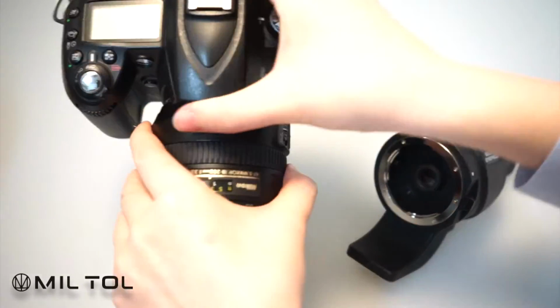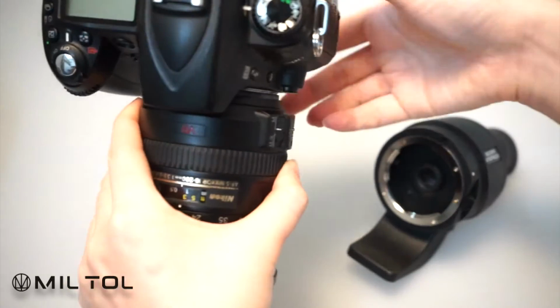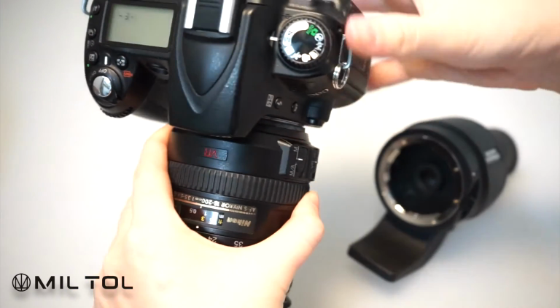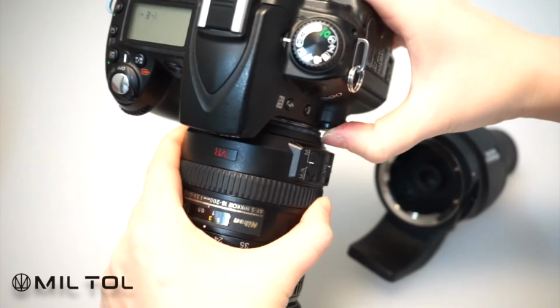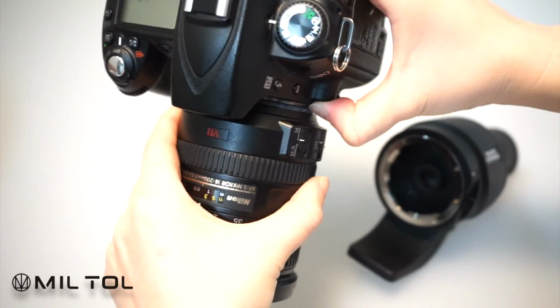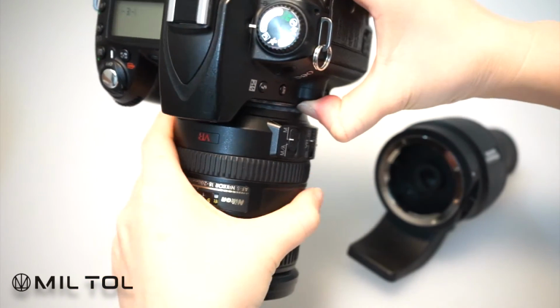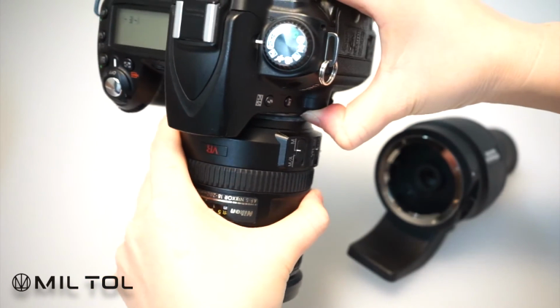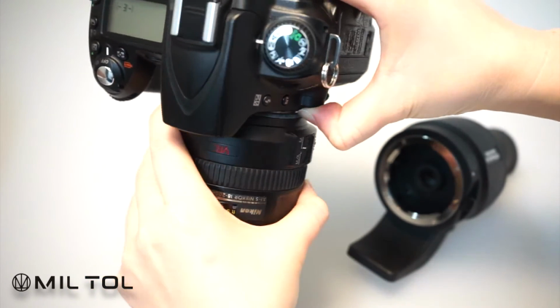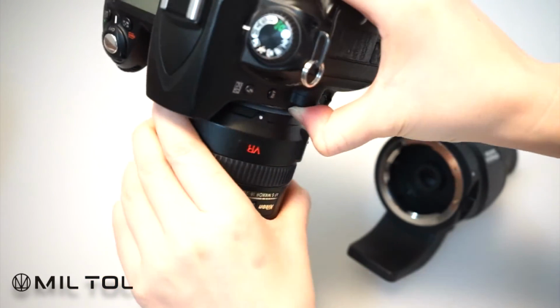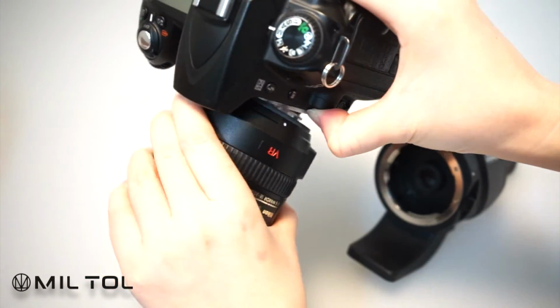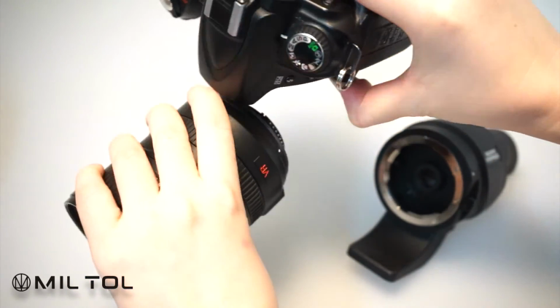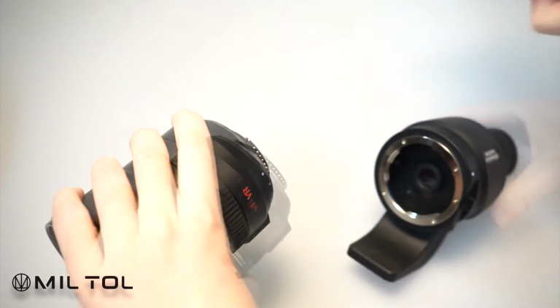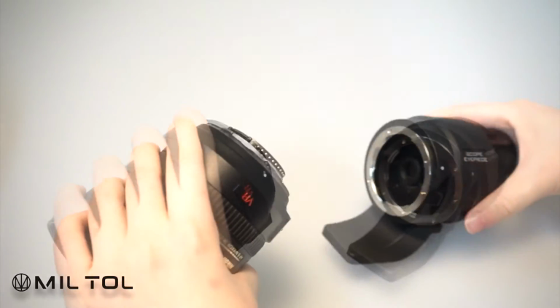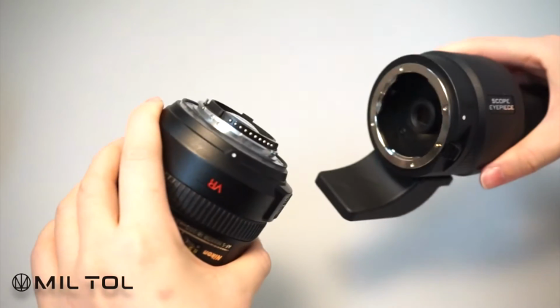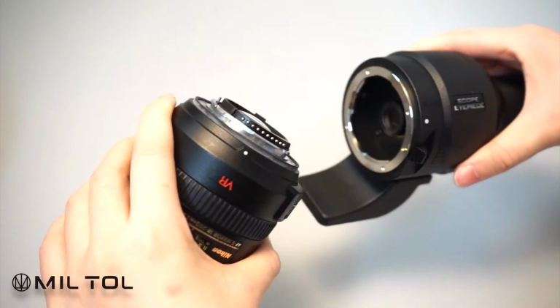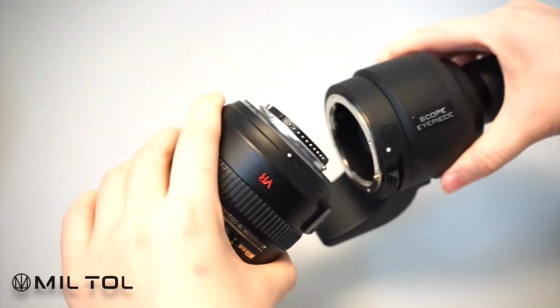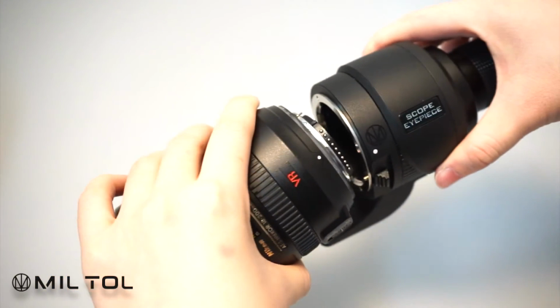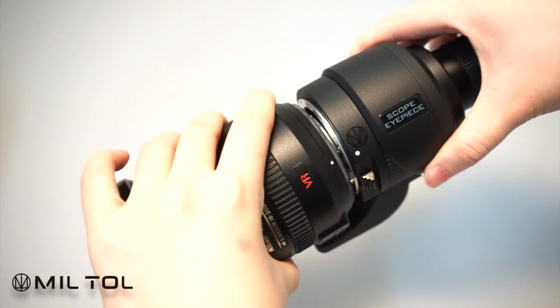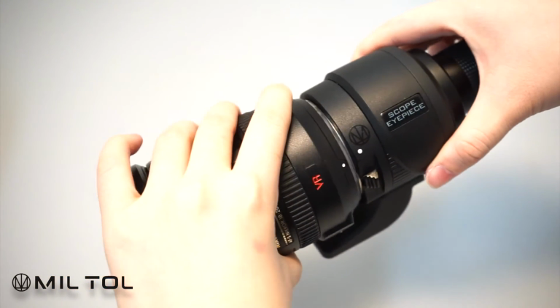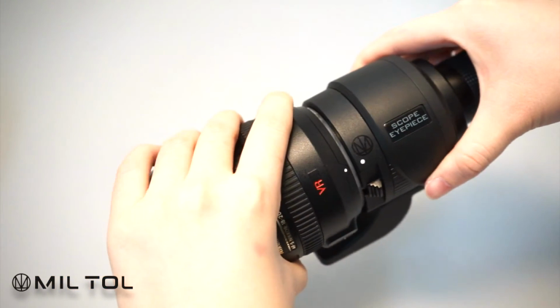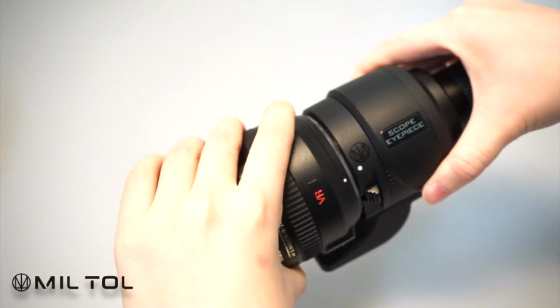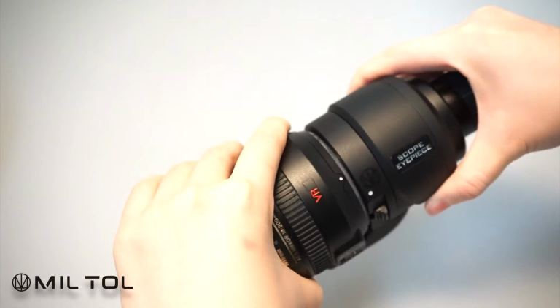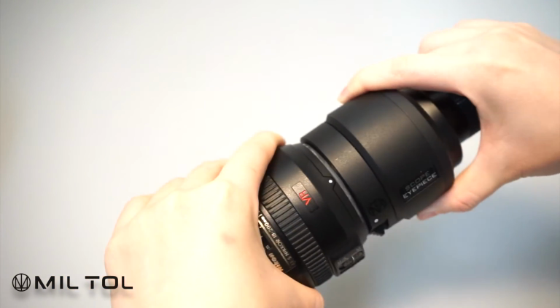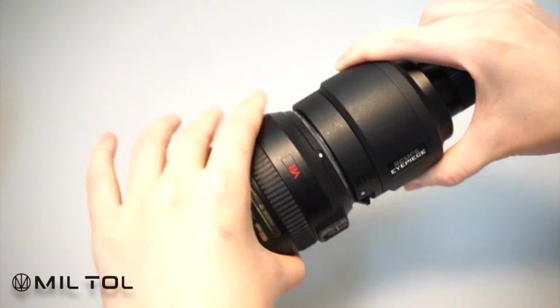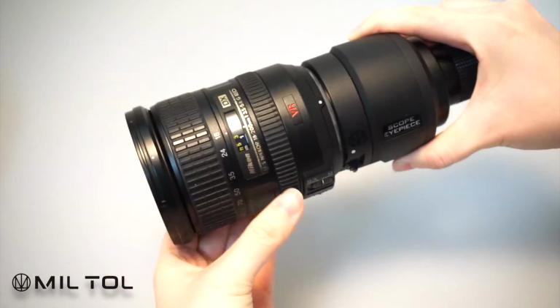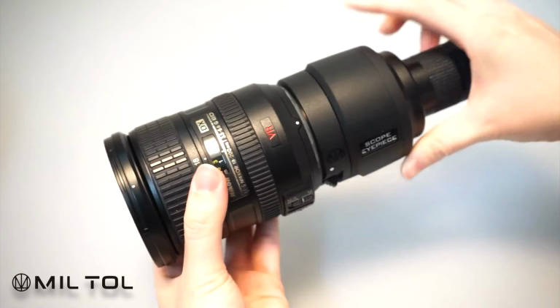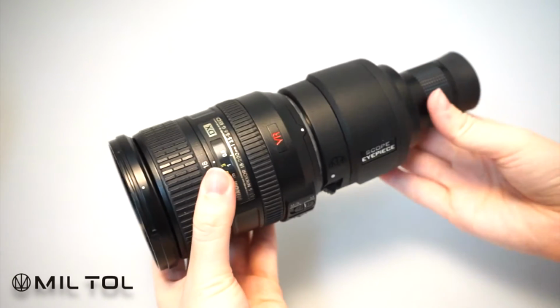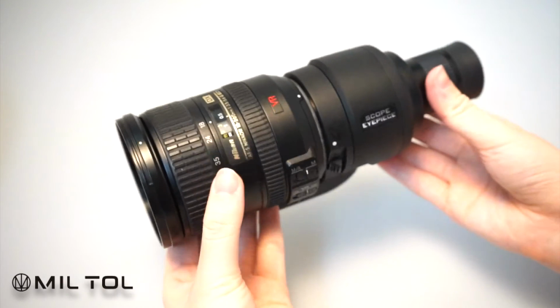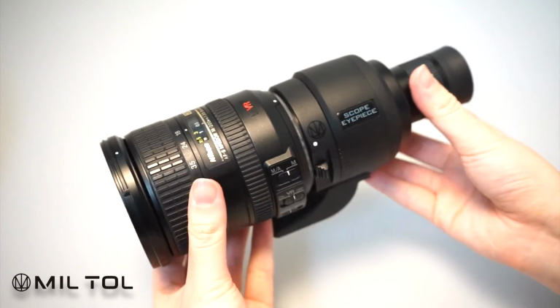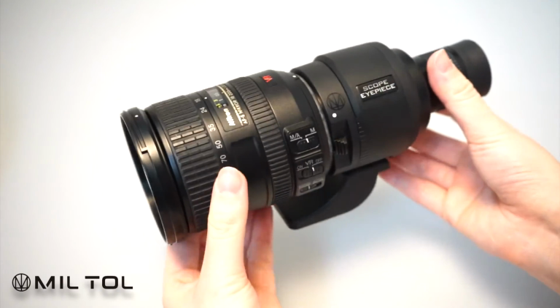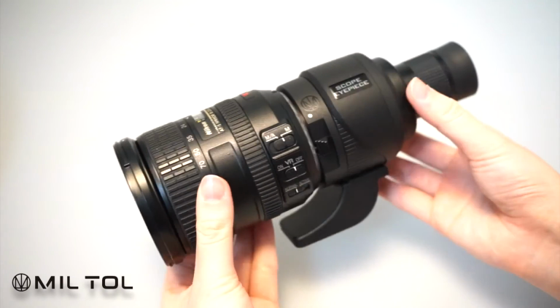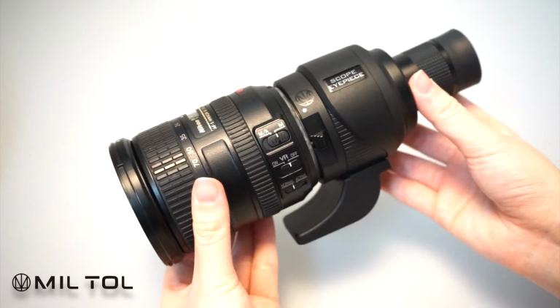All you need is to attach Miltol Scope IP-Skit to a lens mount, and you will get a real spotting scope for on-ground observation.